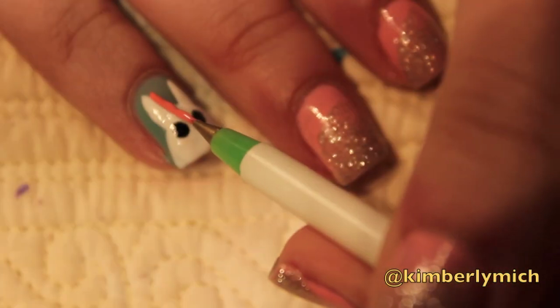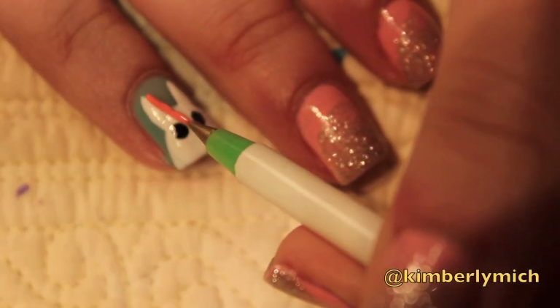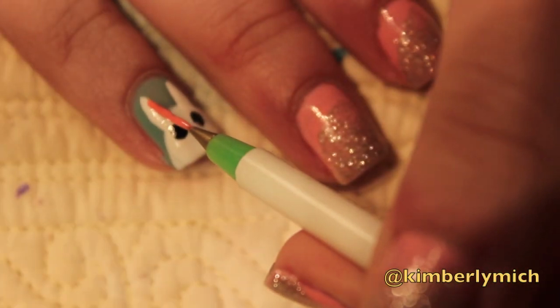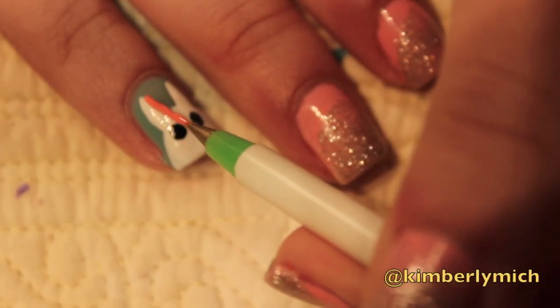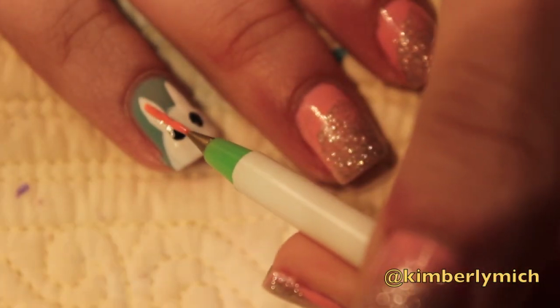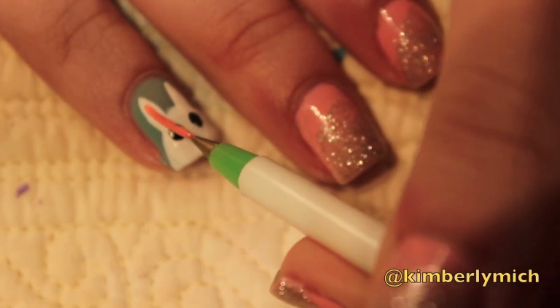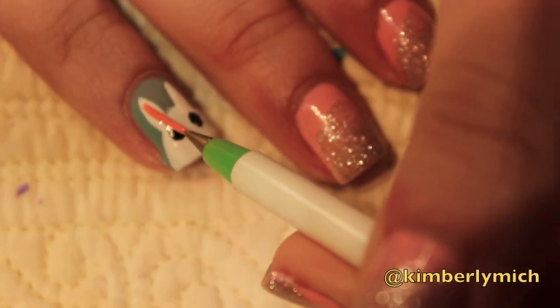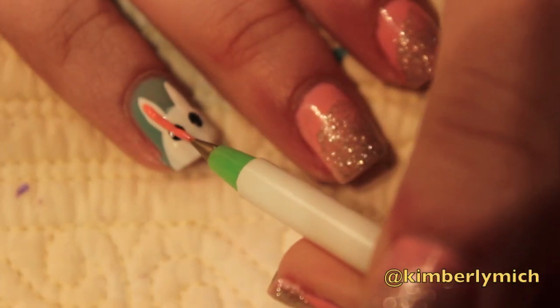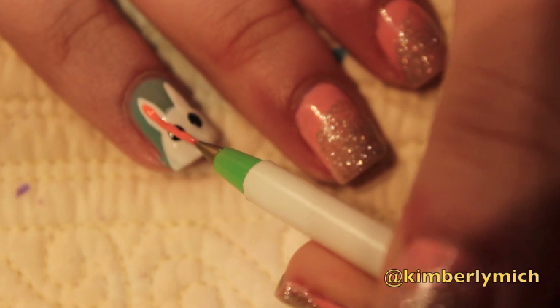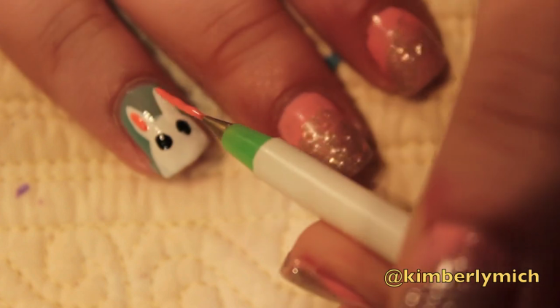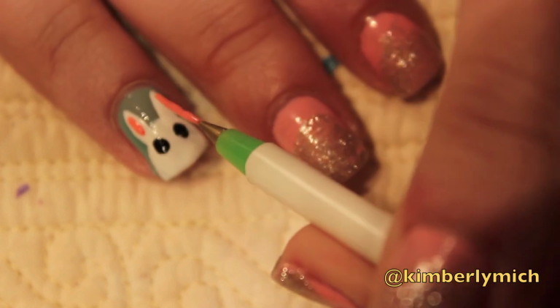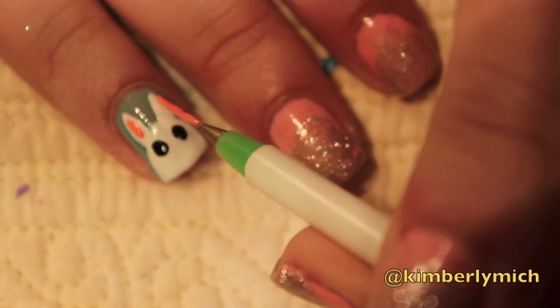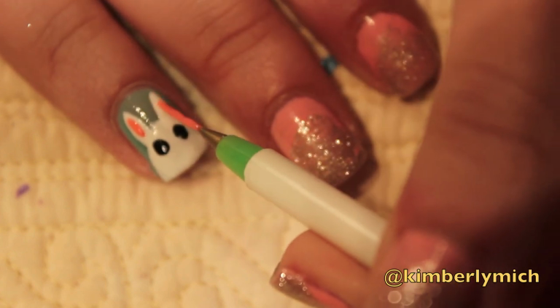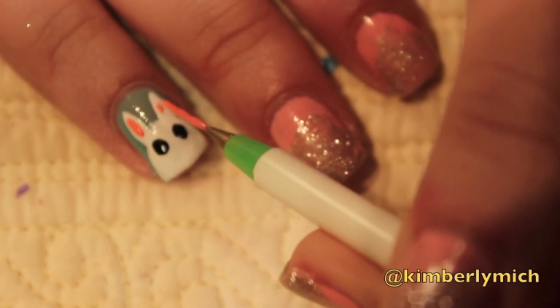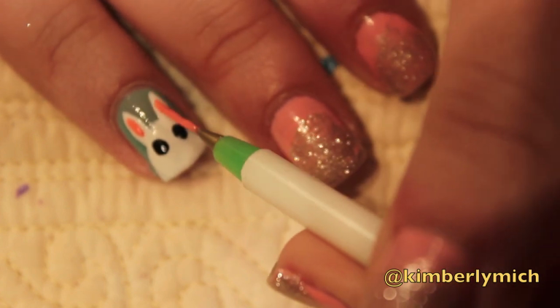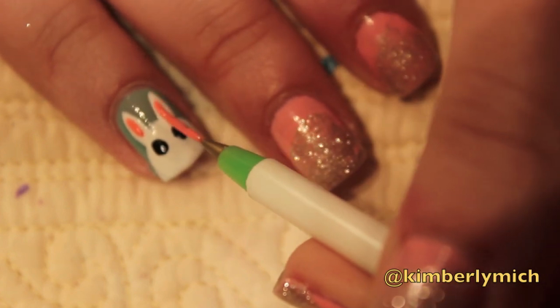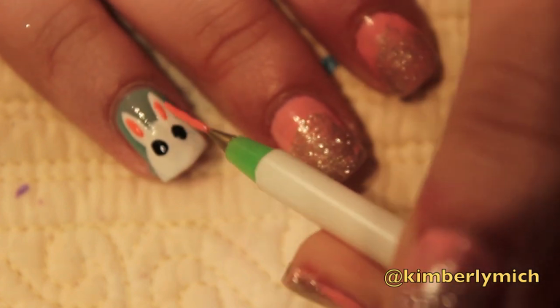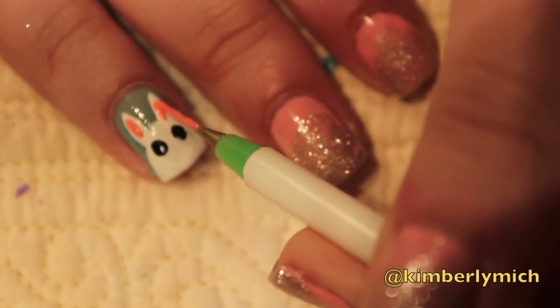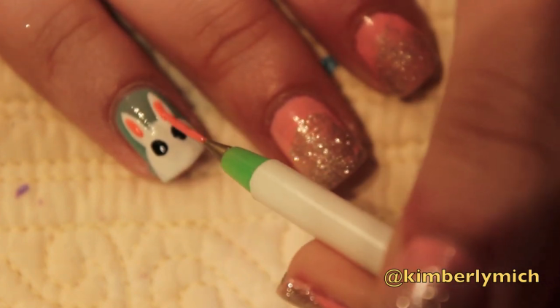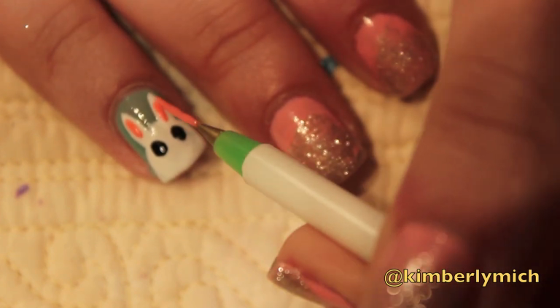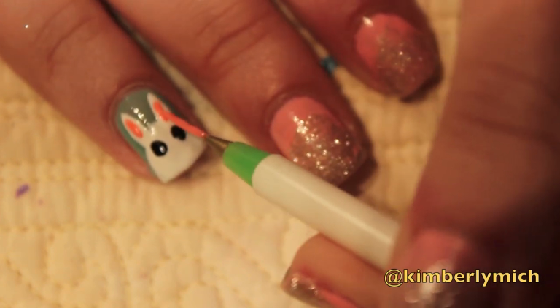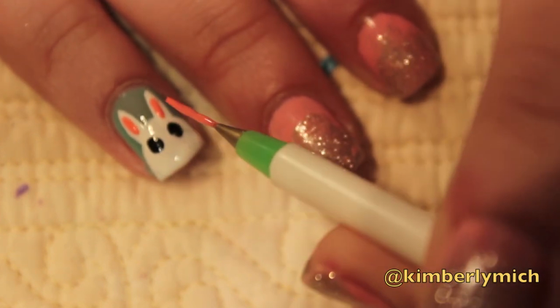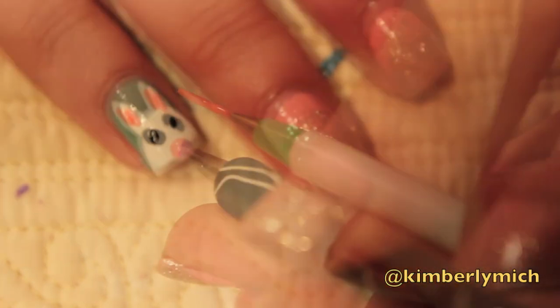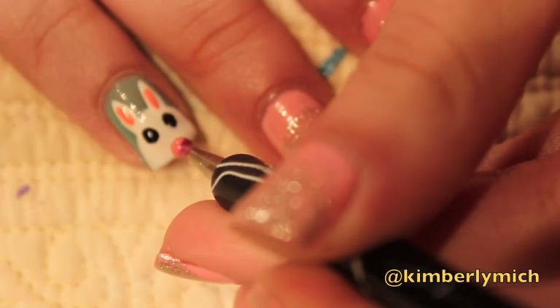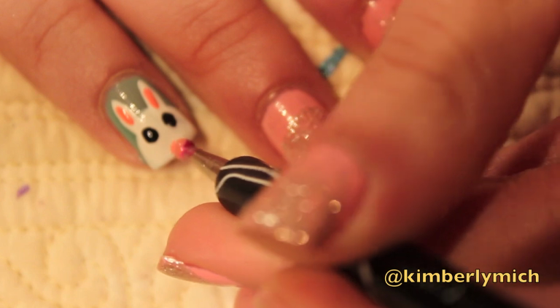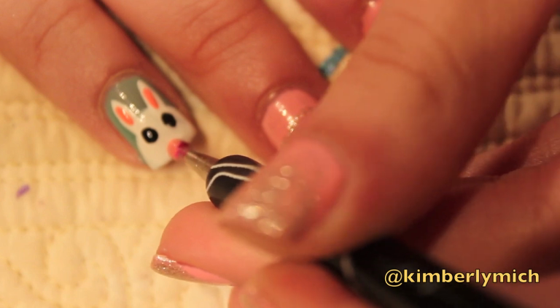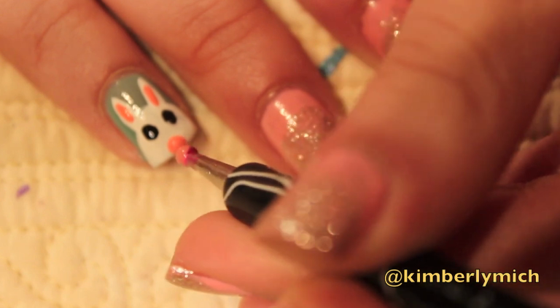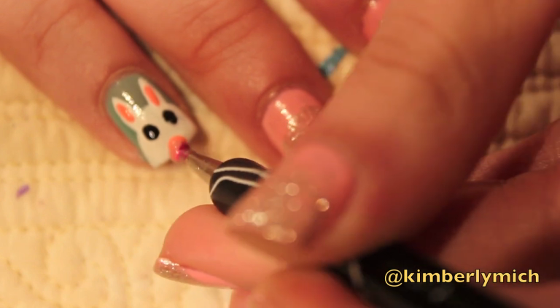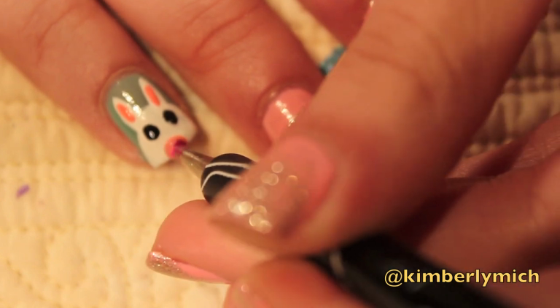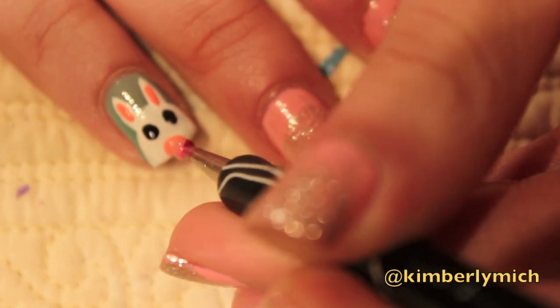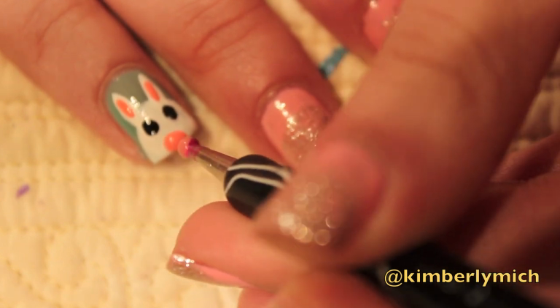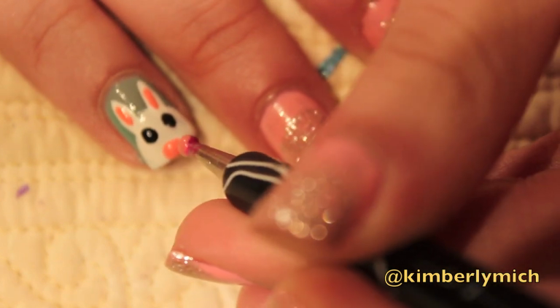For the inside of the bunny ears, I took a striper brush and a light pink color and just brushed on a stripe in the ear. Take that same pink color and dot on the nose with your dotting tool.